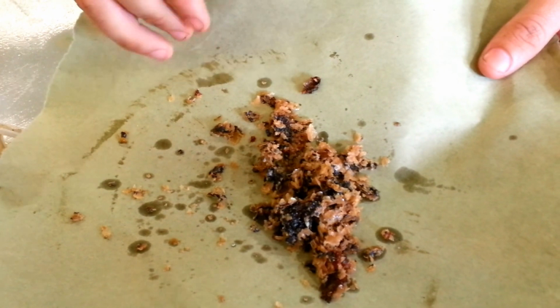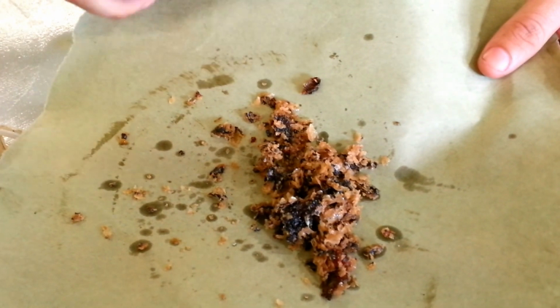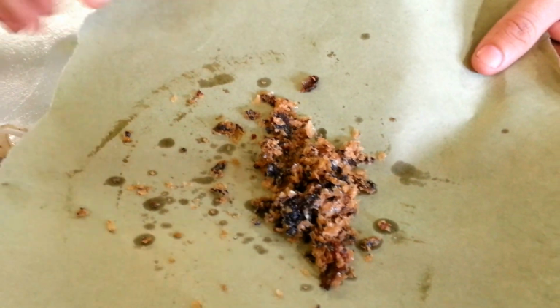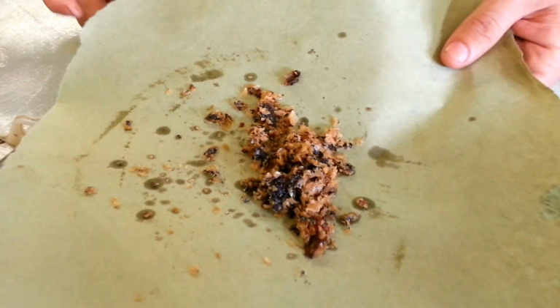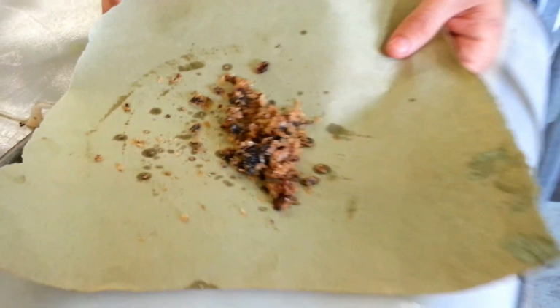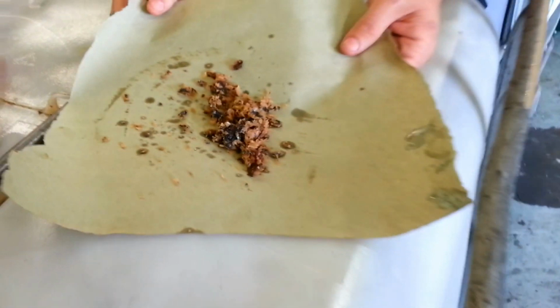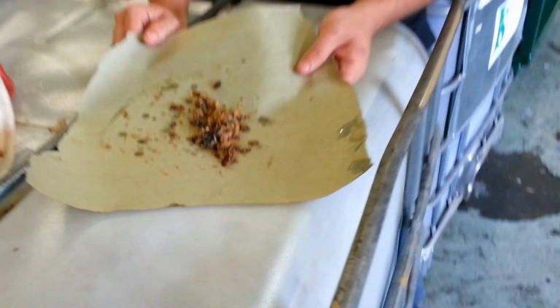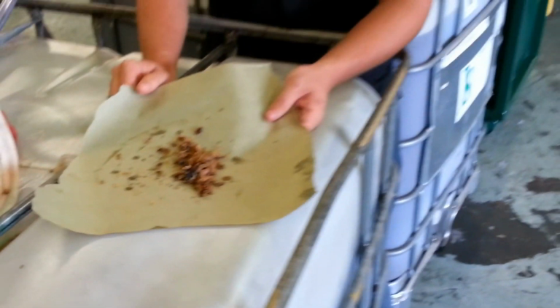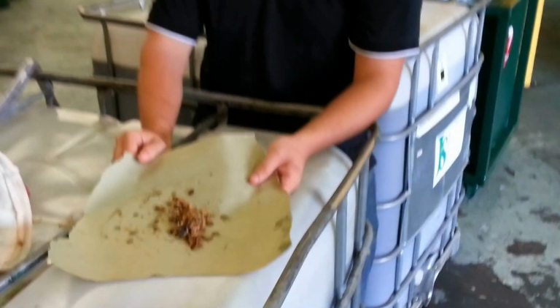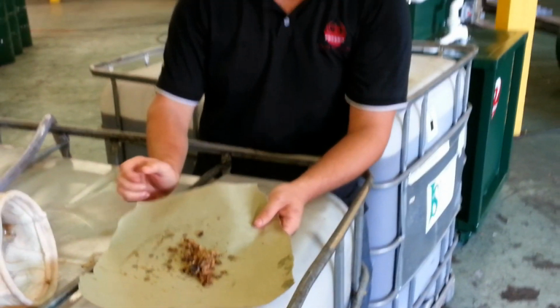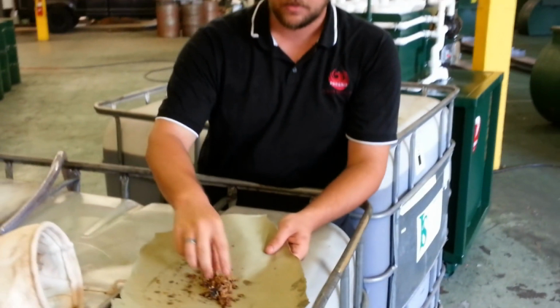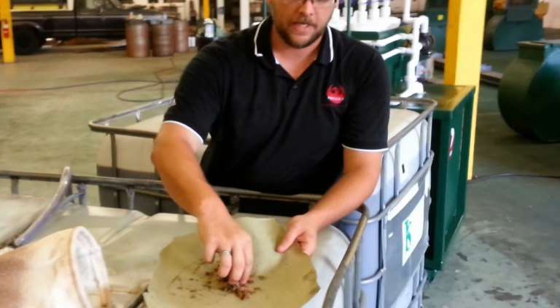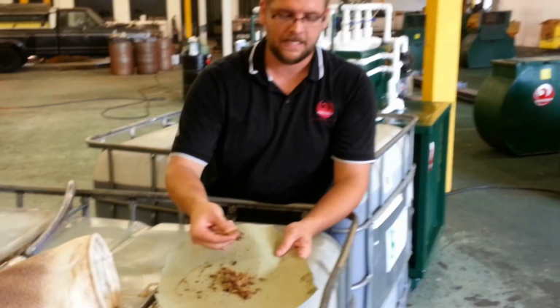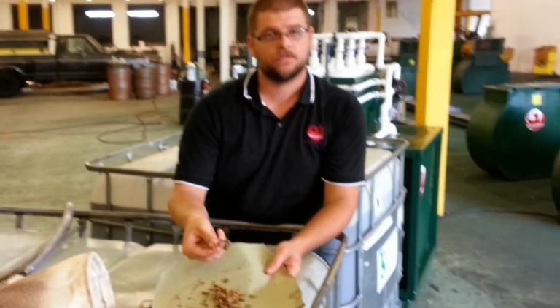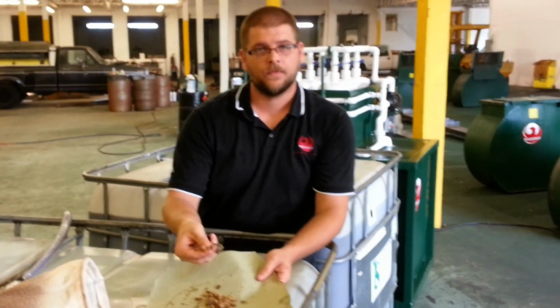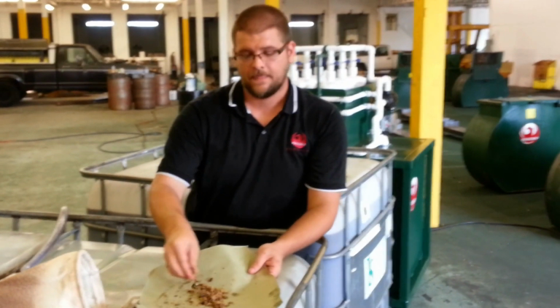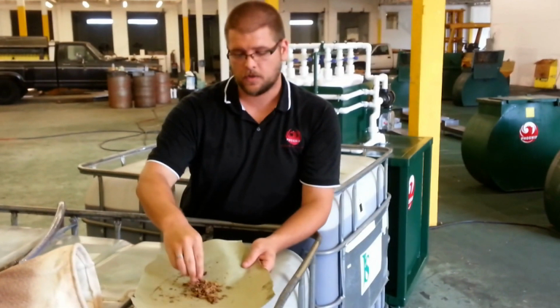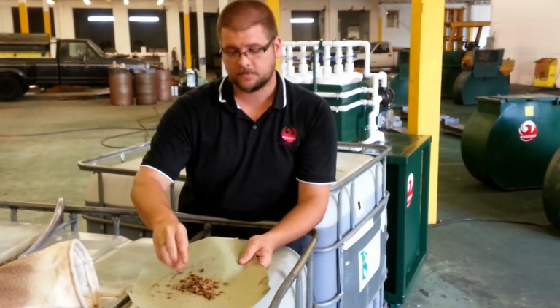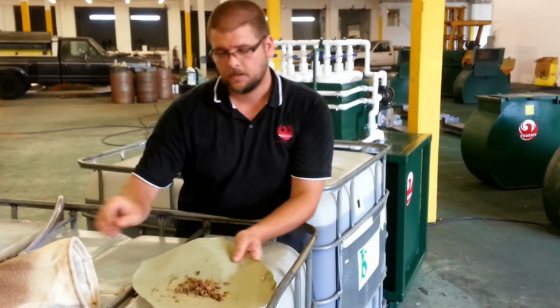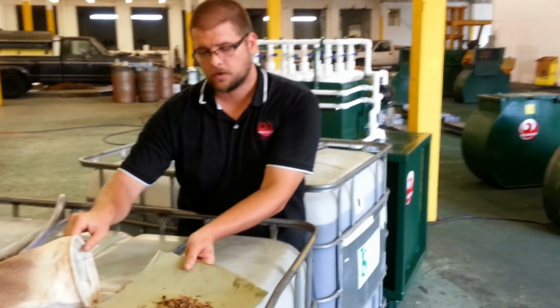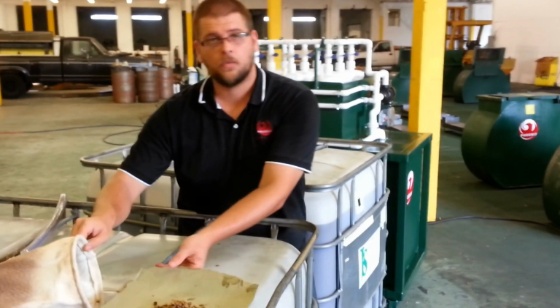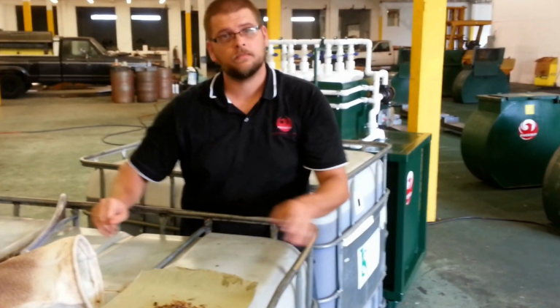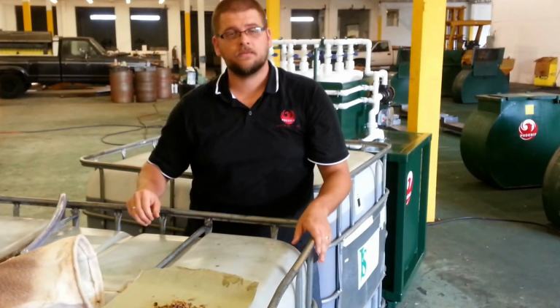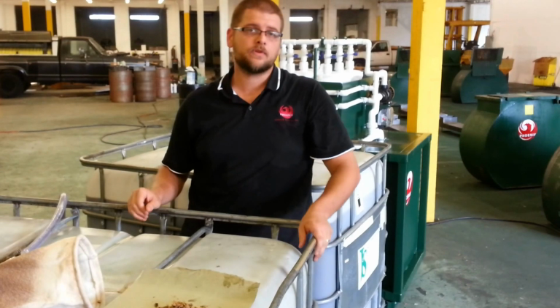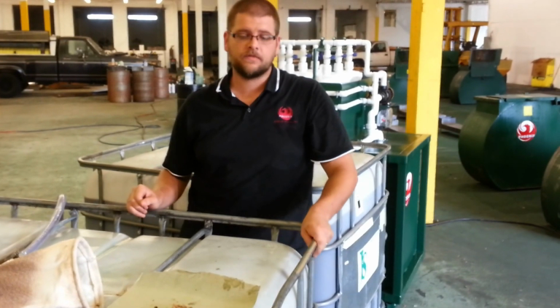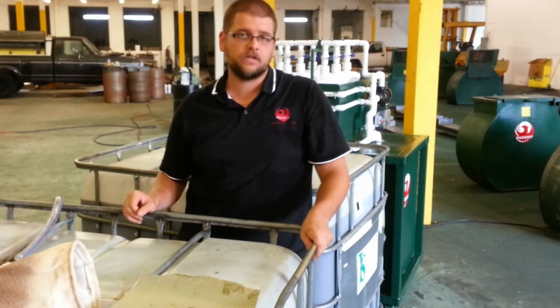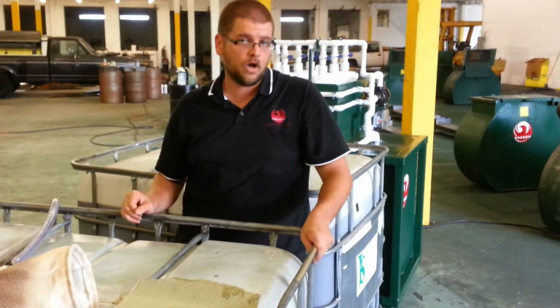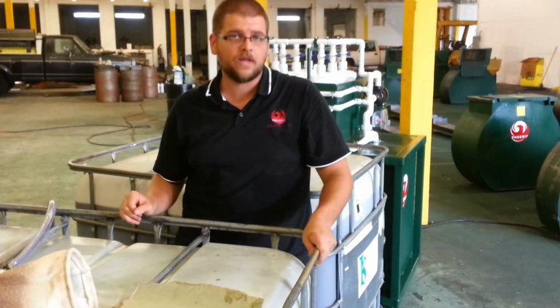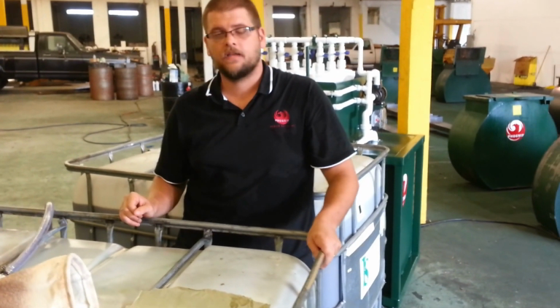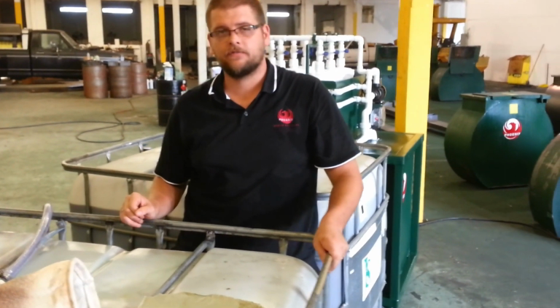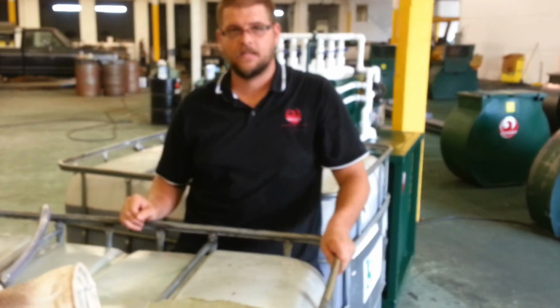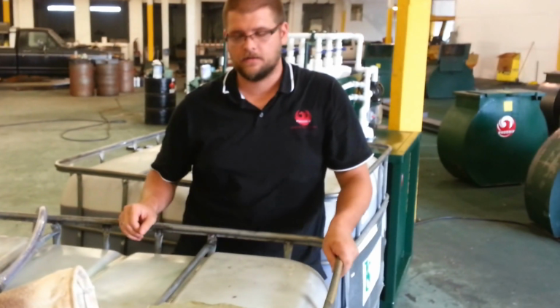A centrifuge will make one micron oil, but it will not get your animal fat out. That is why our system works so well — because it removes all of the impurities along with animal fat and tallow.